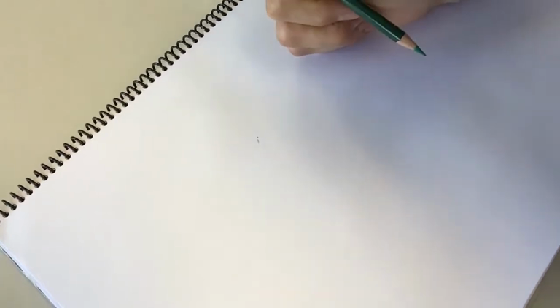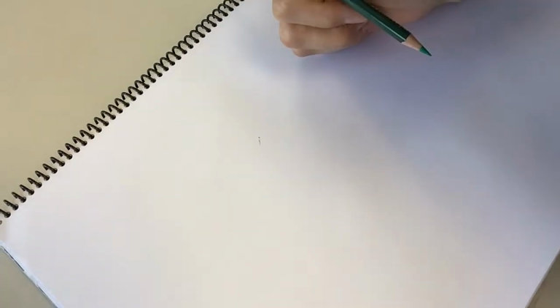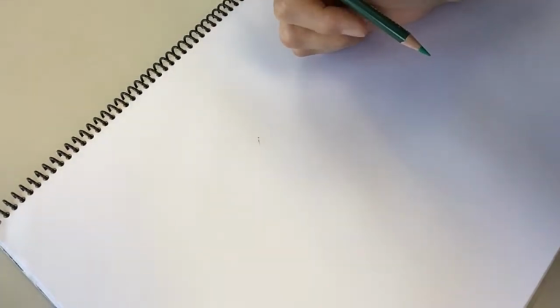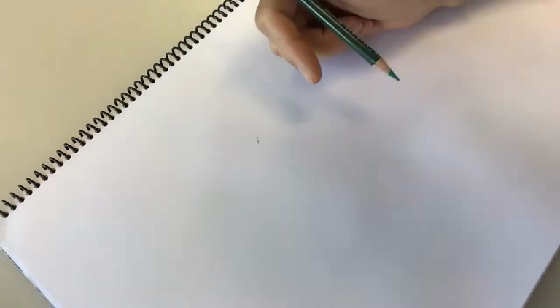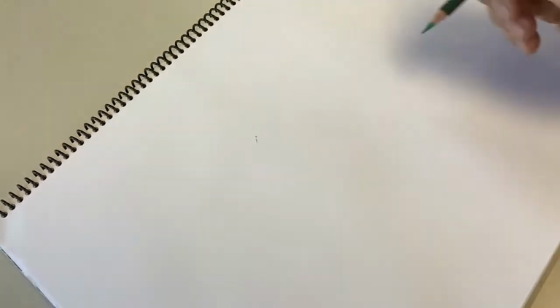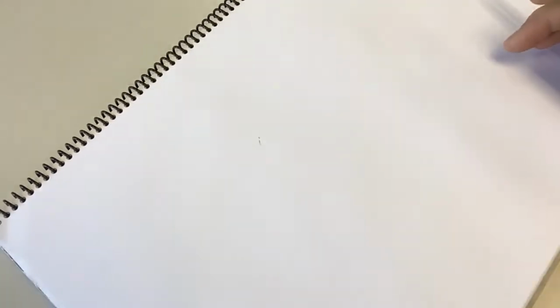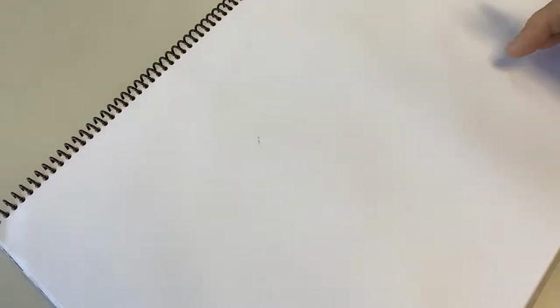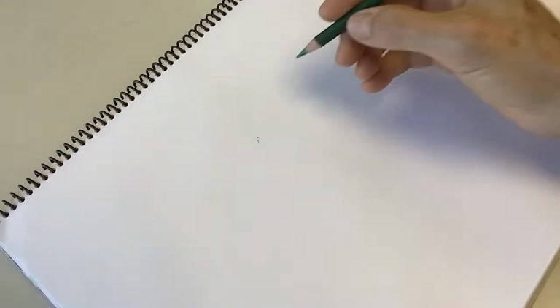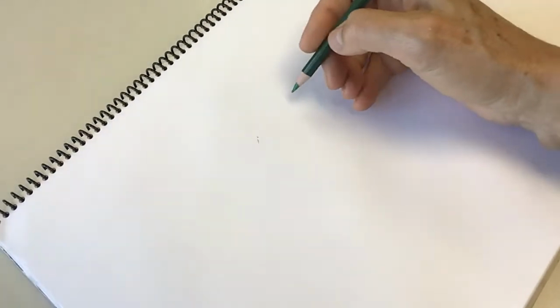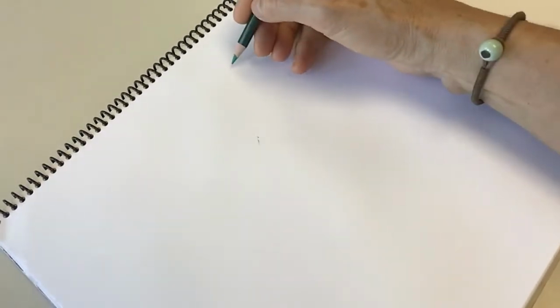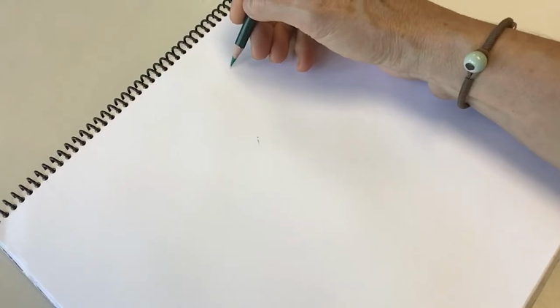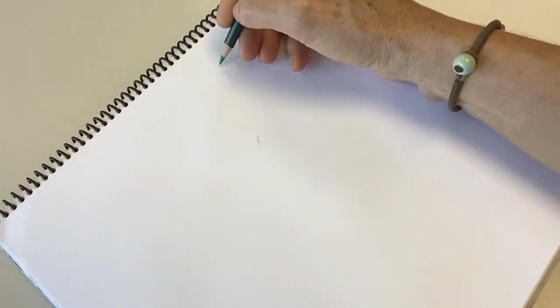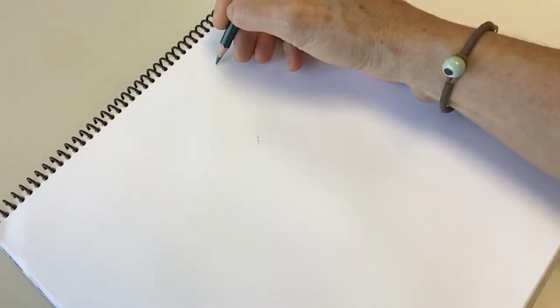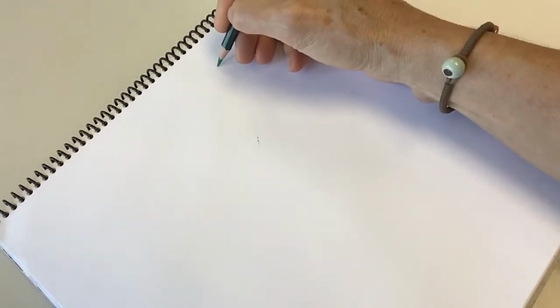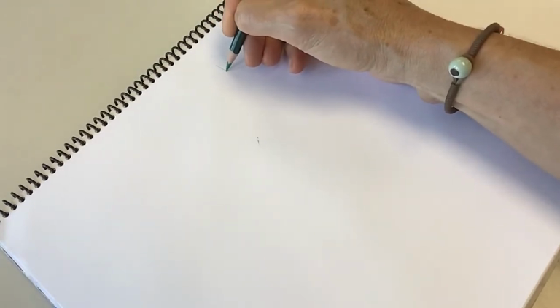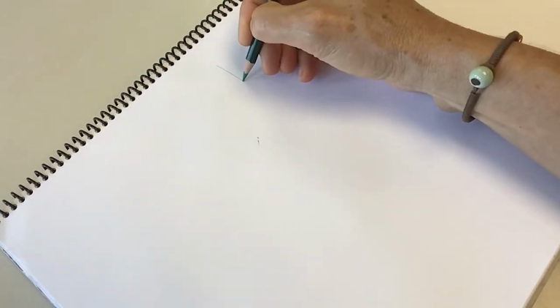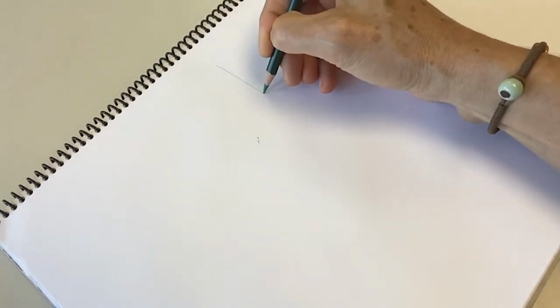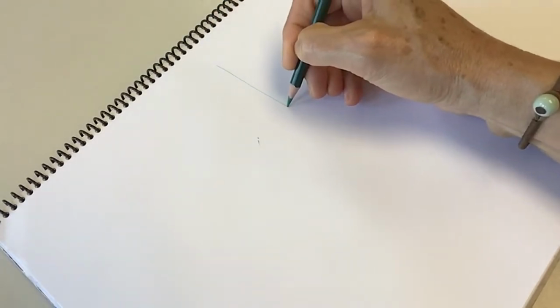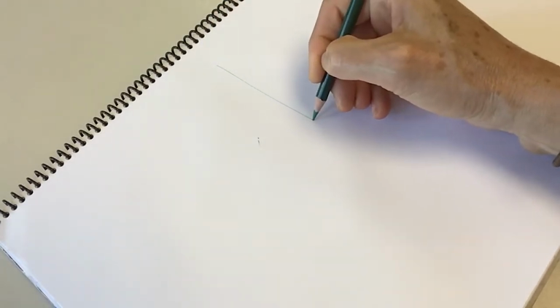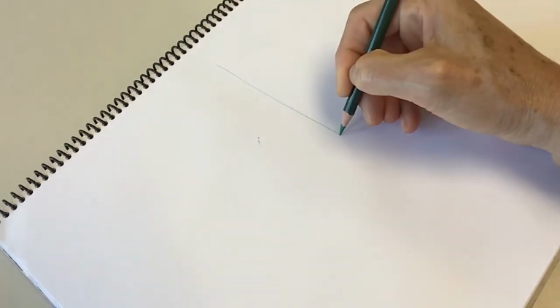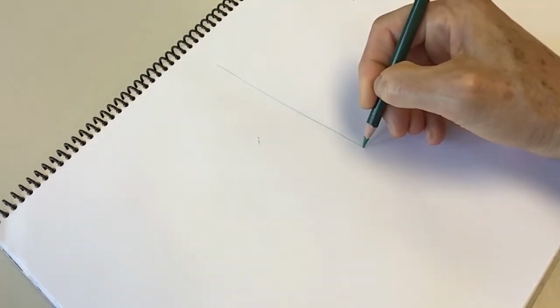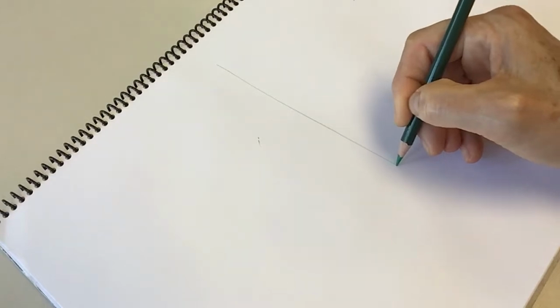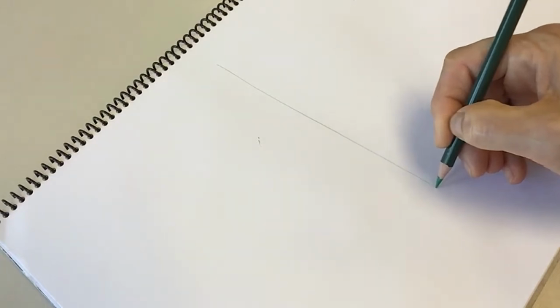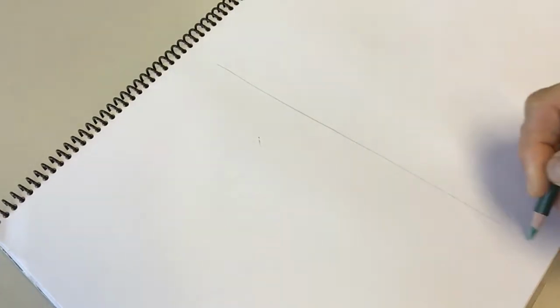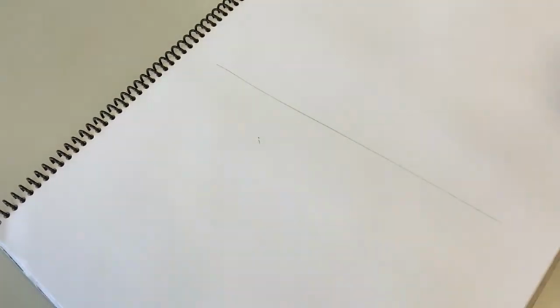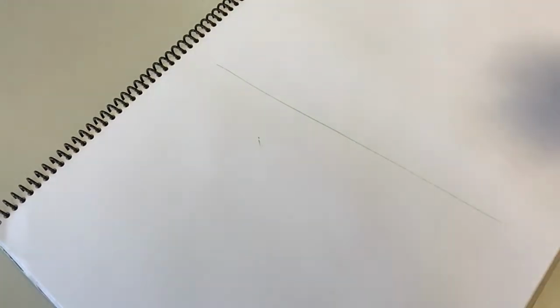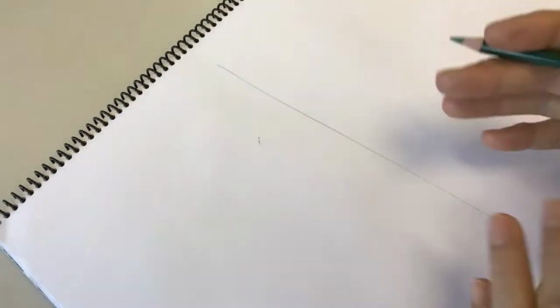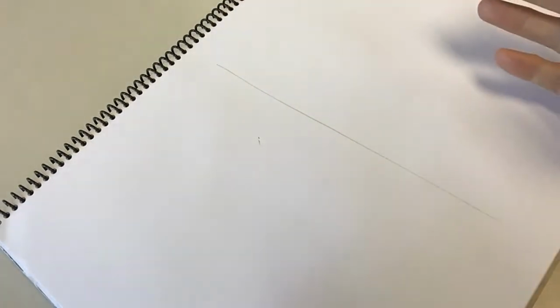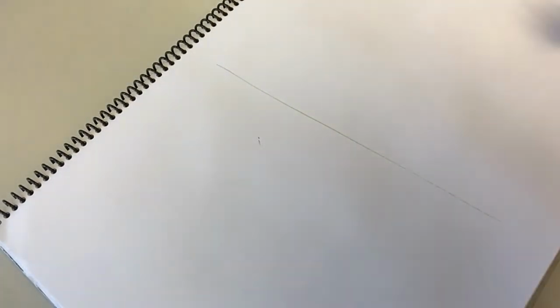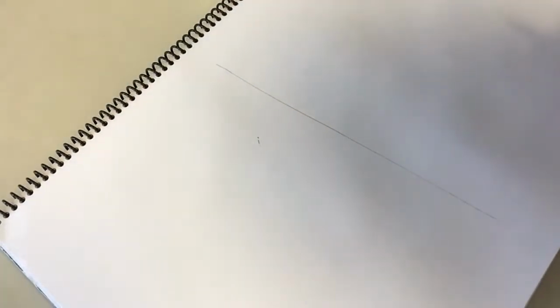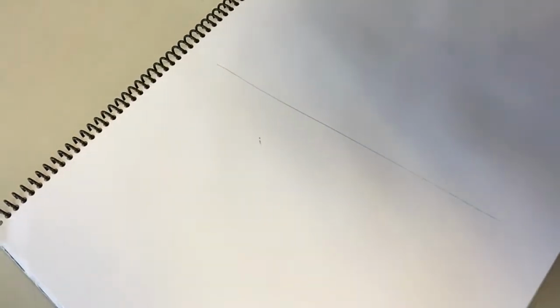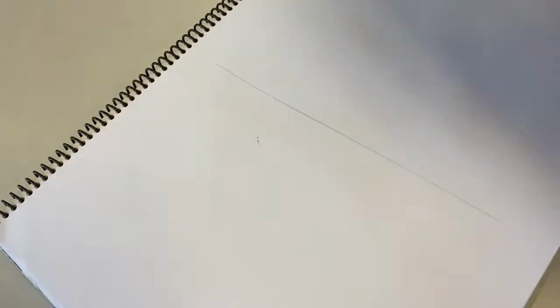Hi, how are you? Today we're going to start the drawing of the teapot. We are going to start by making a central axis as usual, because the teapot is a symmetrical body, so we need to keep the center in place.